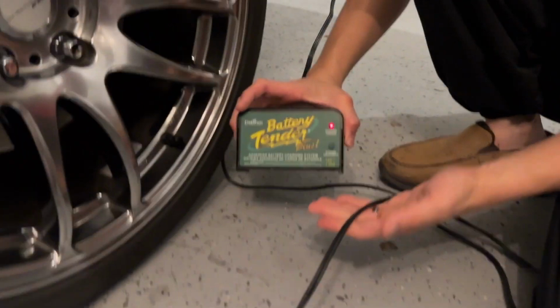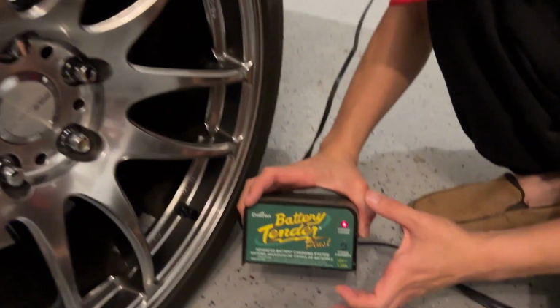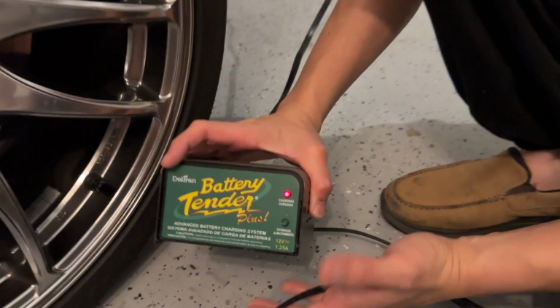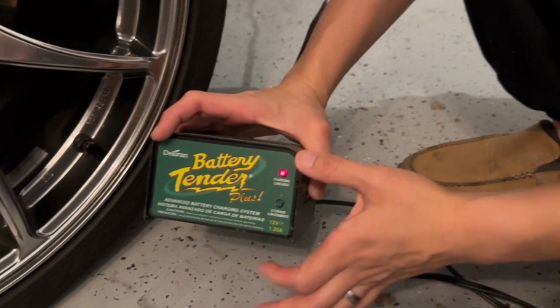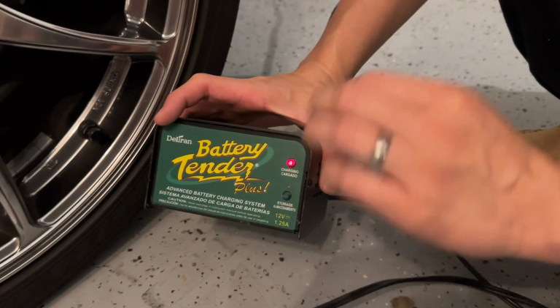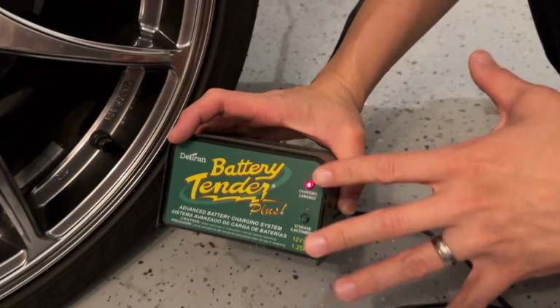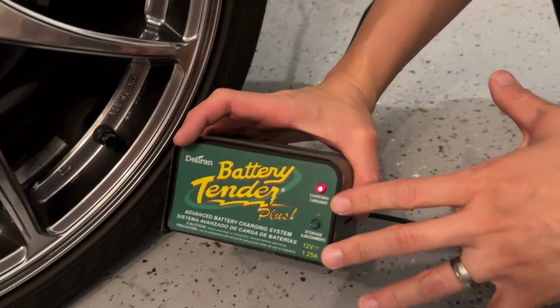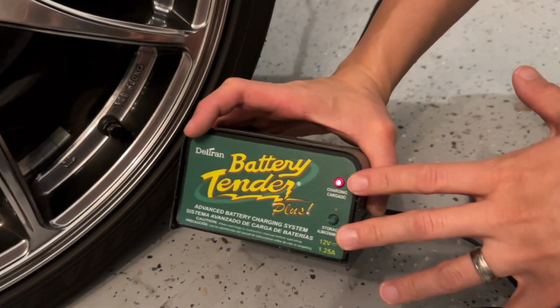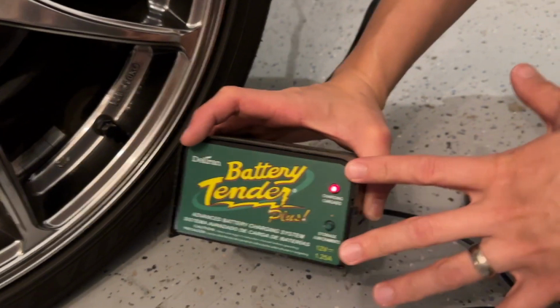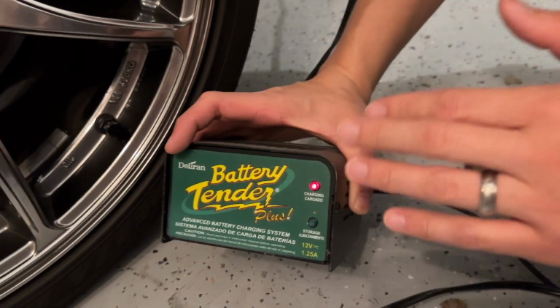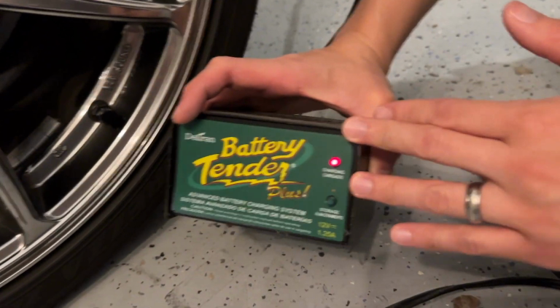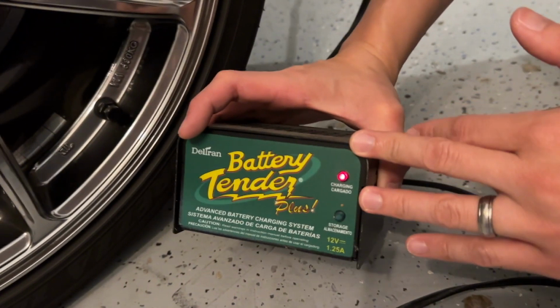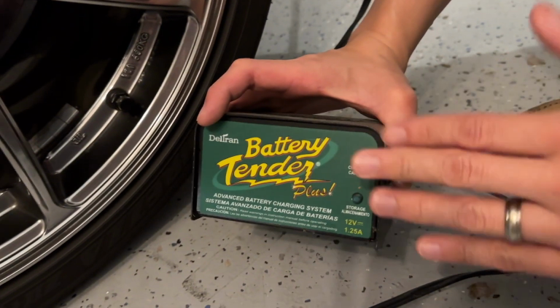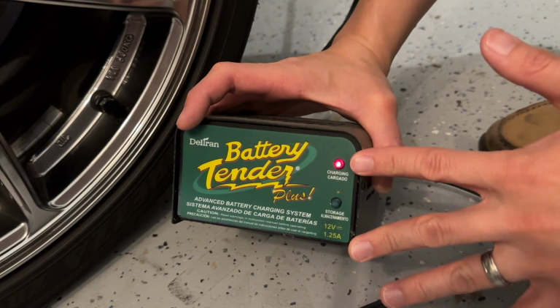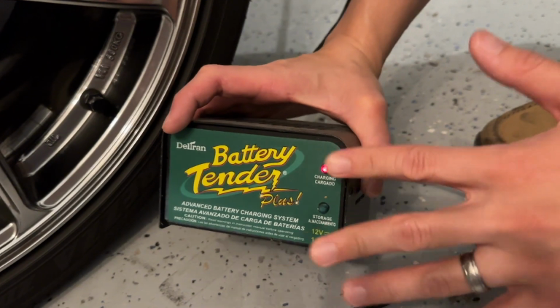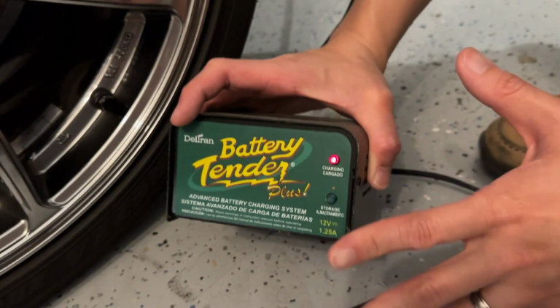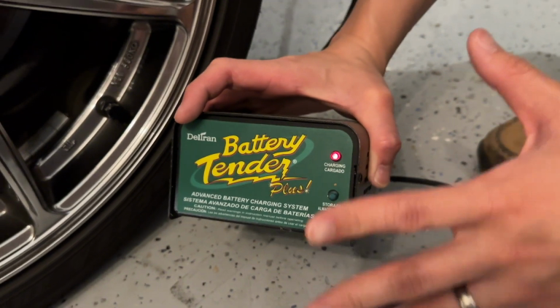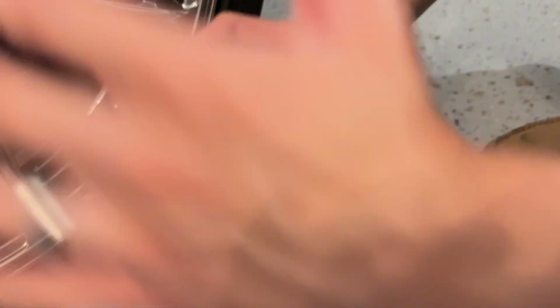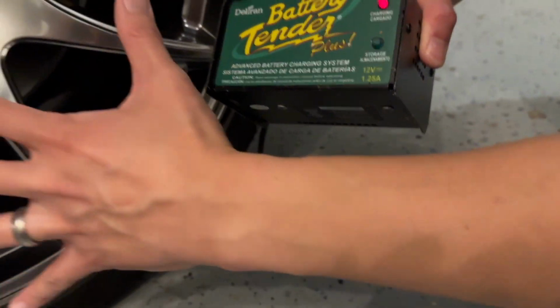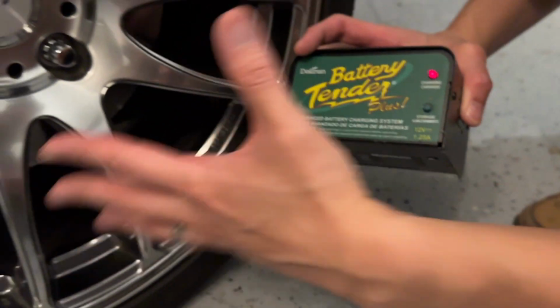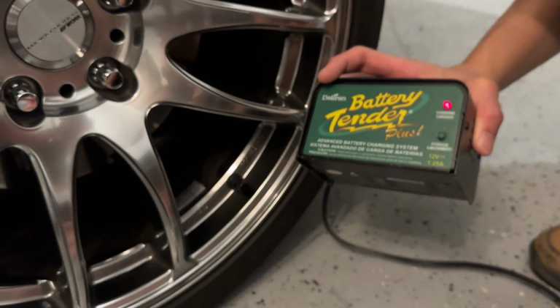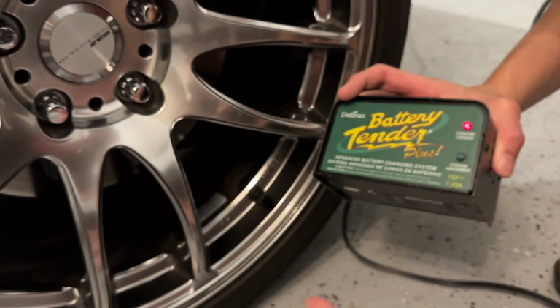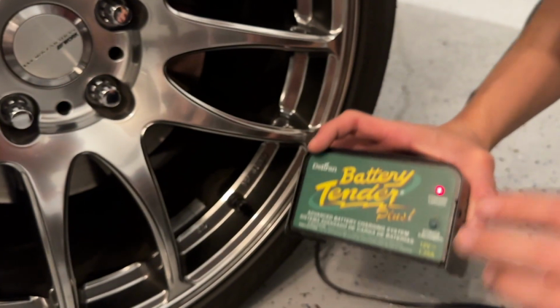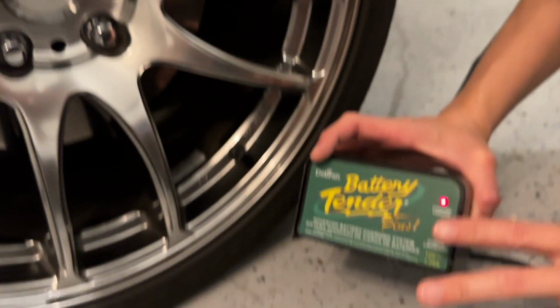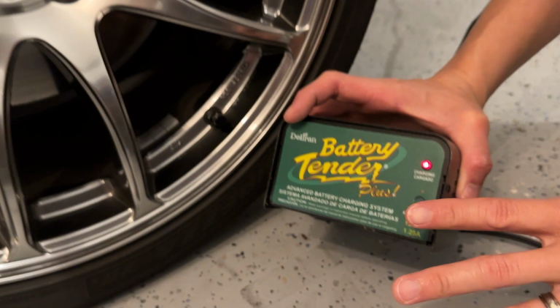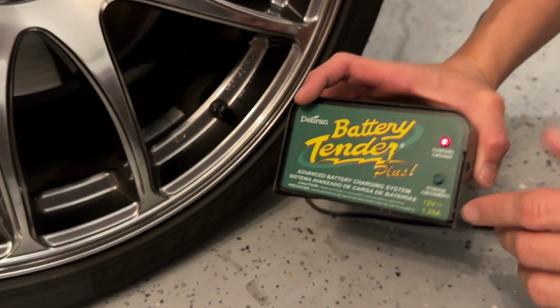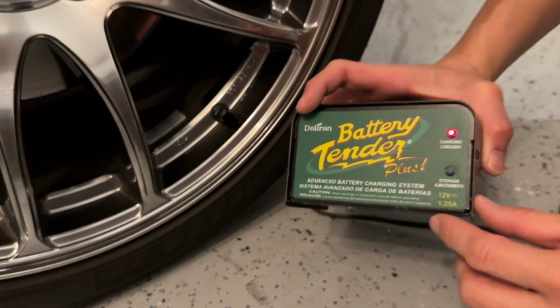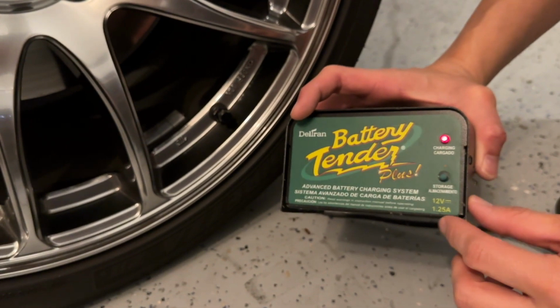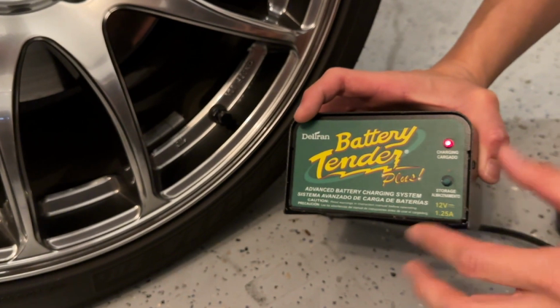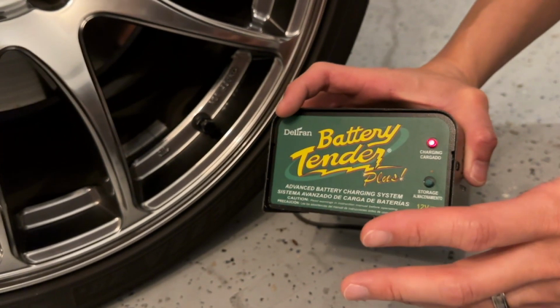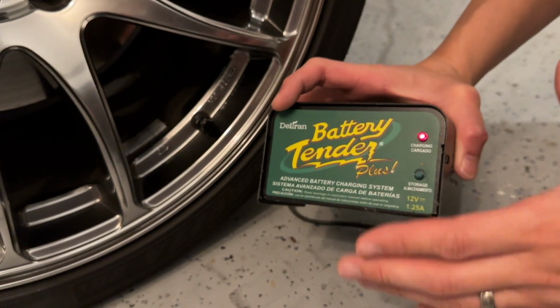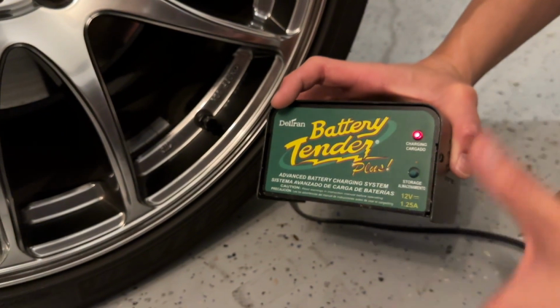It keeps the battery conditioned and topped off. It maintains the battery and keeps it charged, especially for our vehicle which we don't get to drive too often. This is perfect for that. I like the 1.25 amp because it keeps it charged fast.